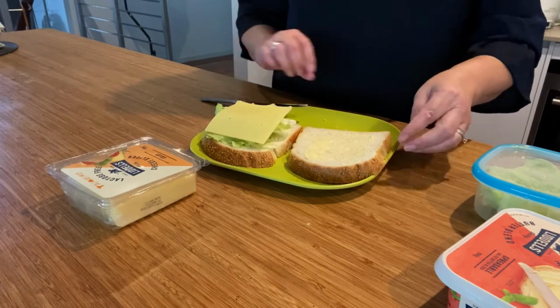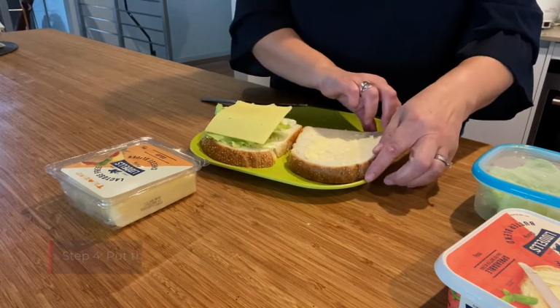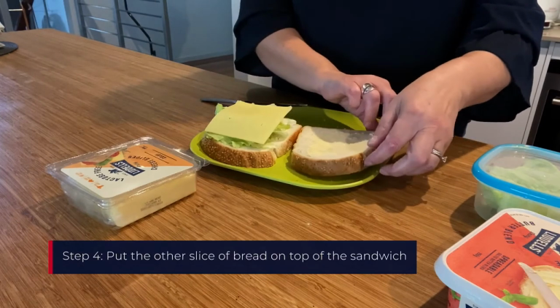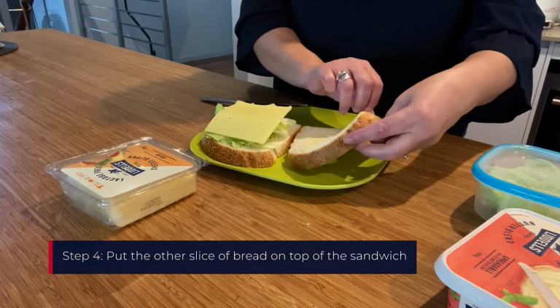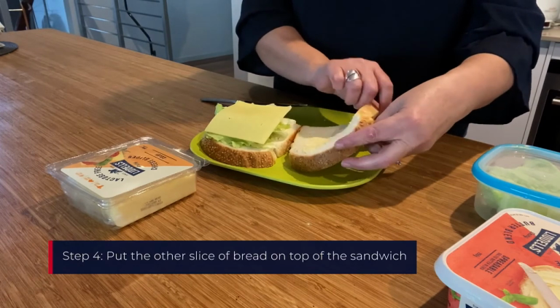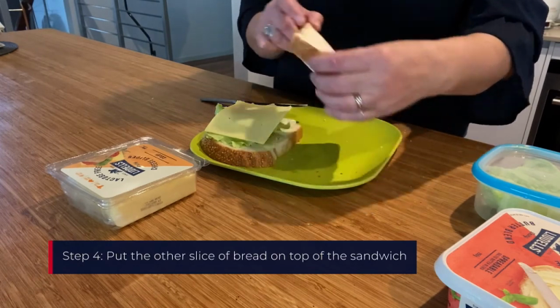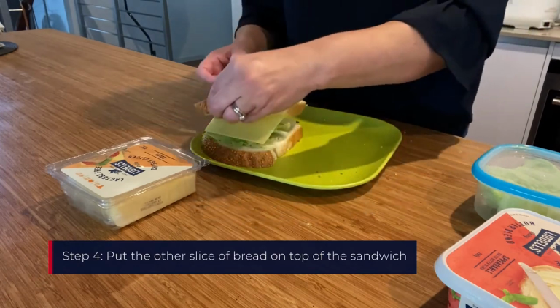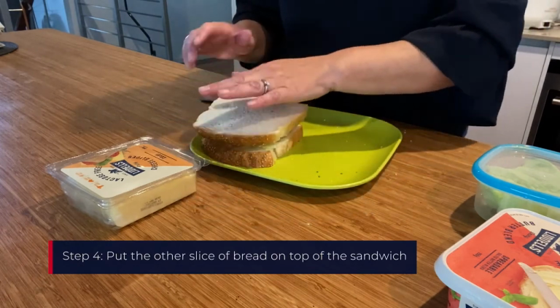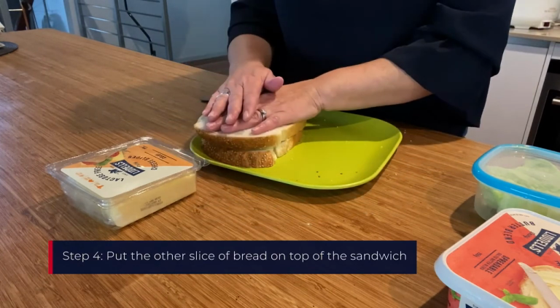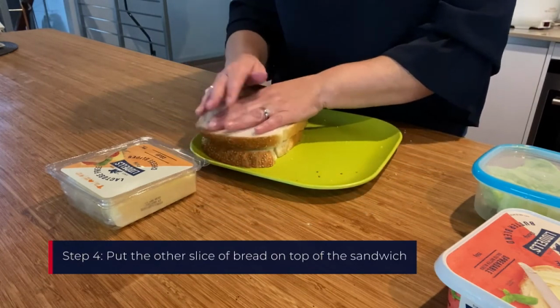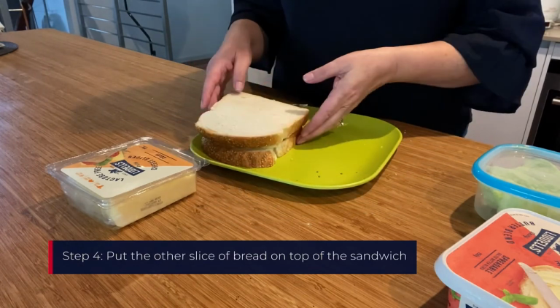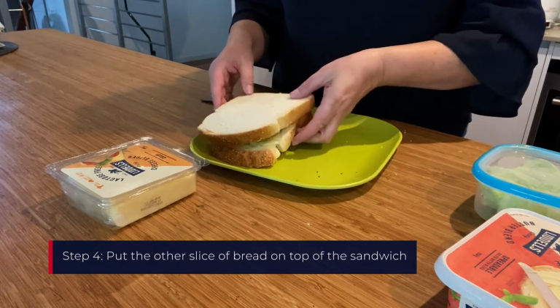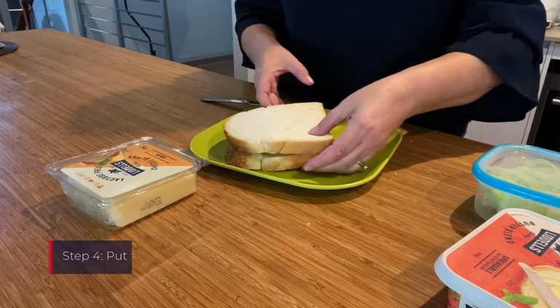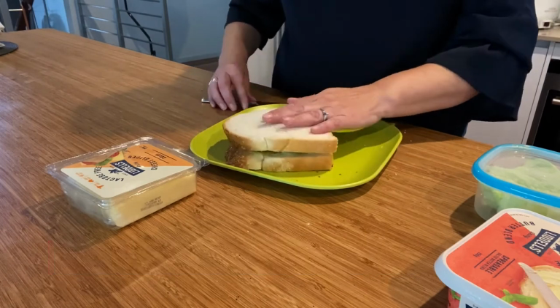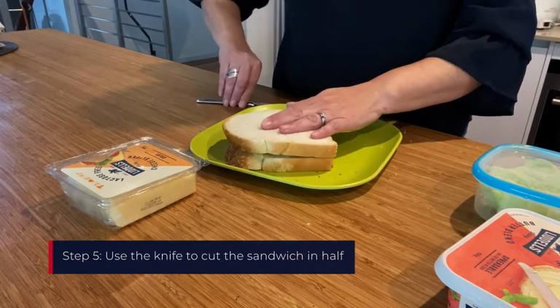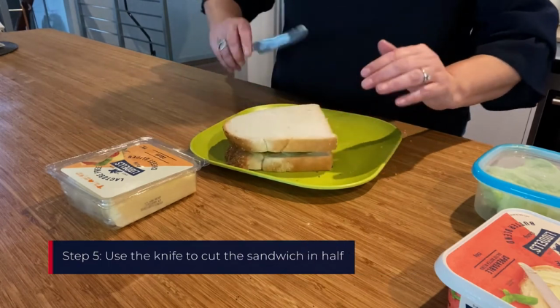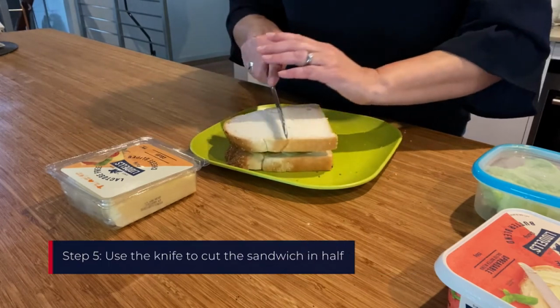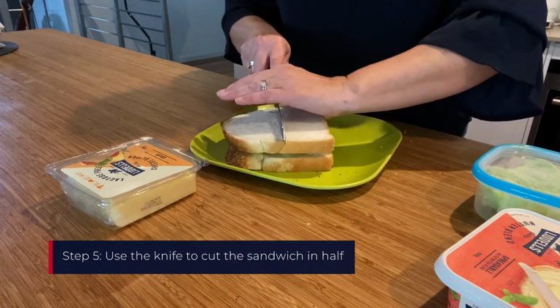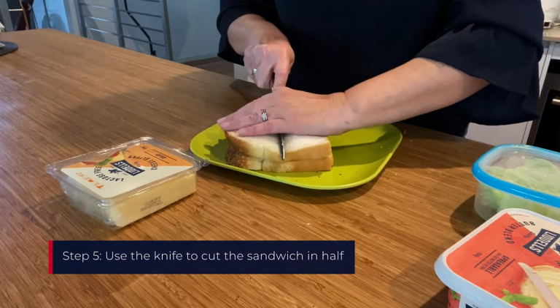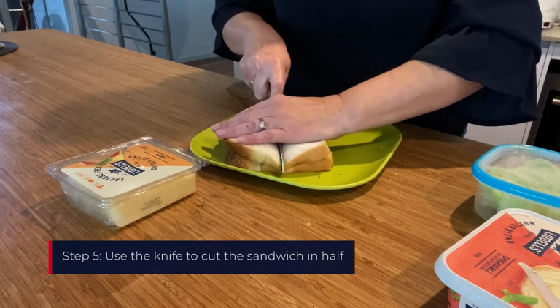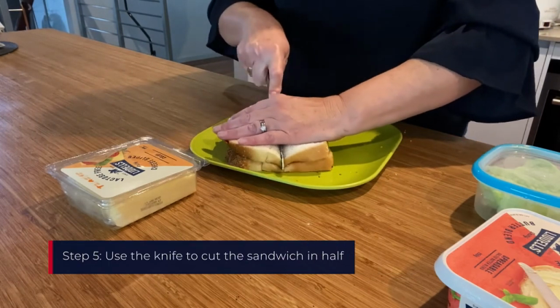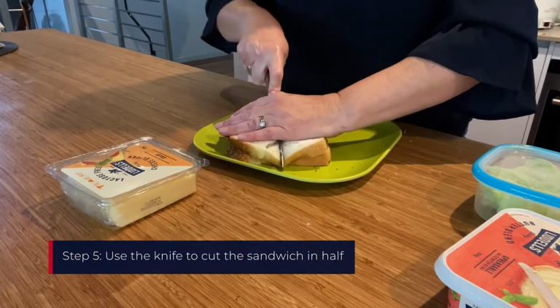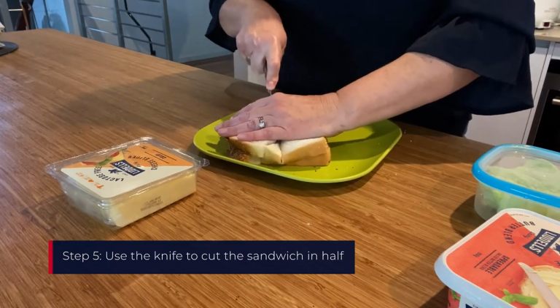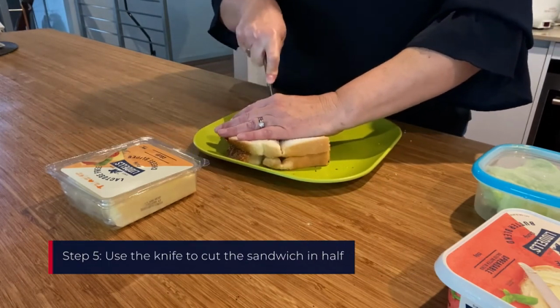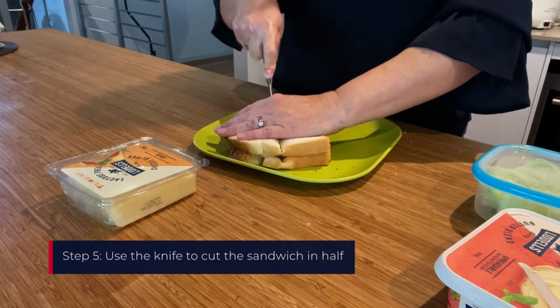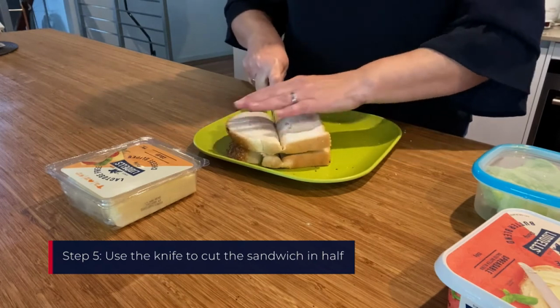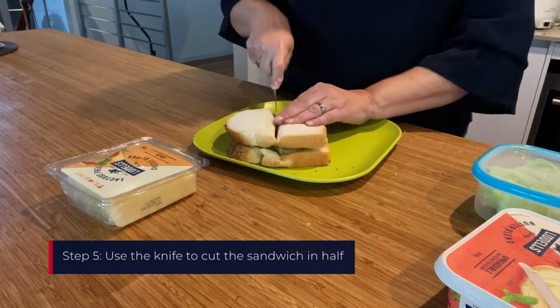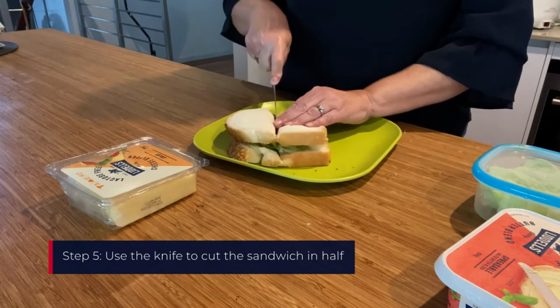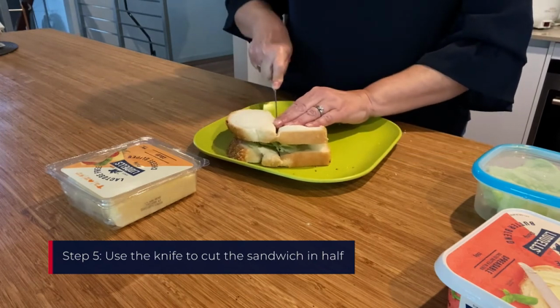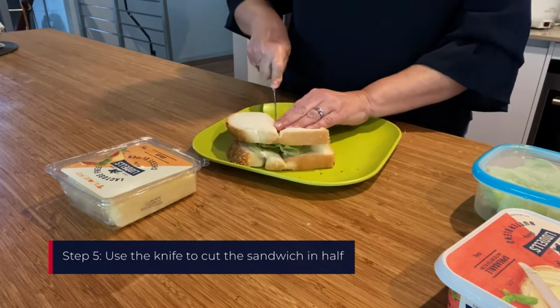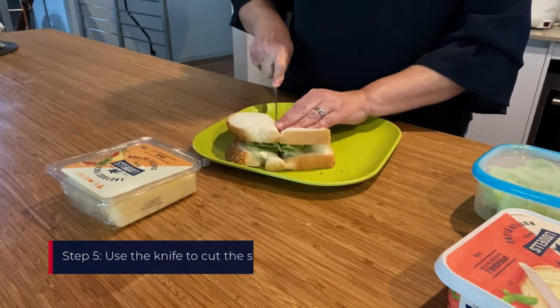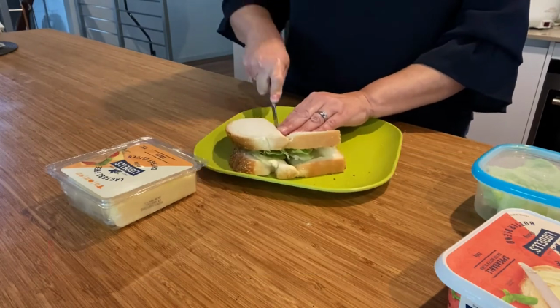The woman puts the empty slice of buttered bread on top of the bread with lettuce and cheese to complete the sandwich. Use the knife to cut the sandwich in half. She holds the sandwich on the plate and cuts it in half.